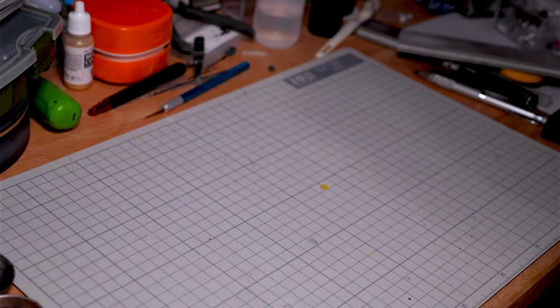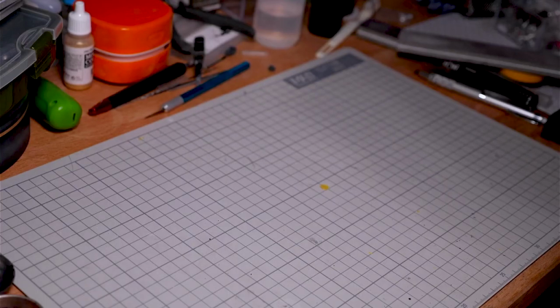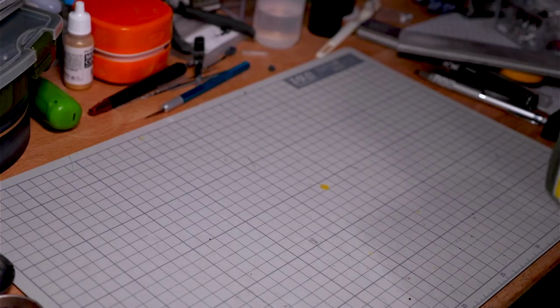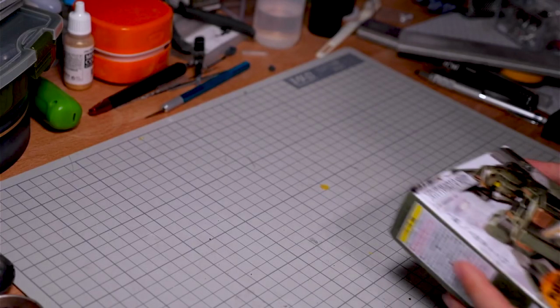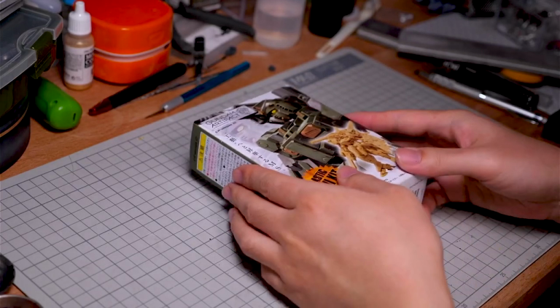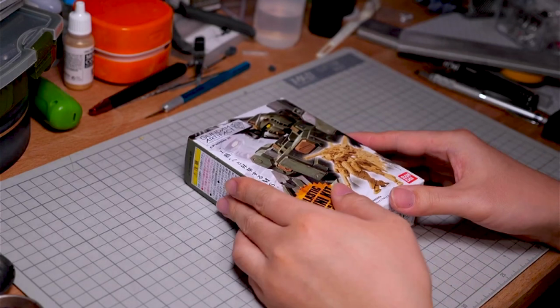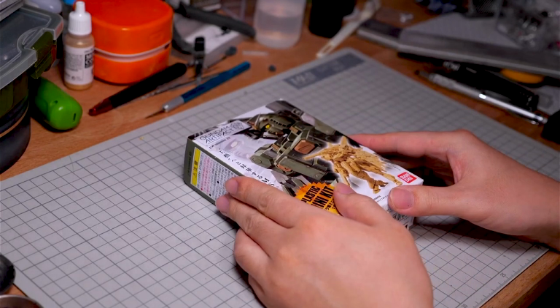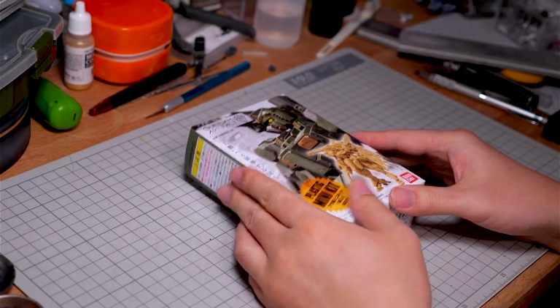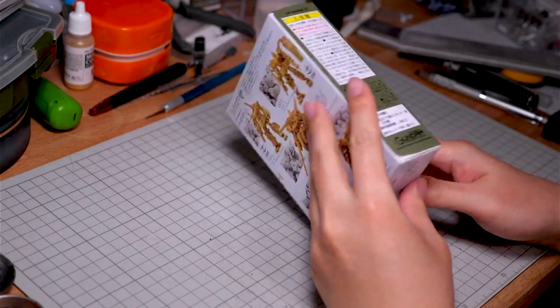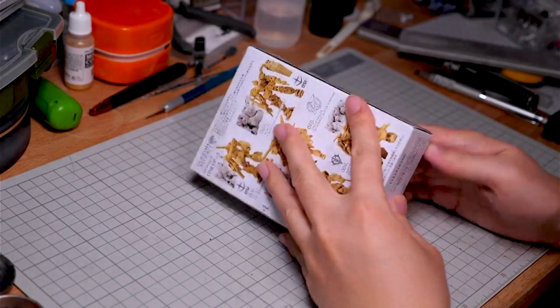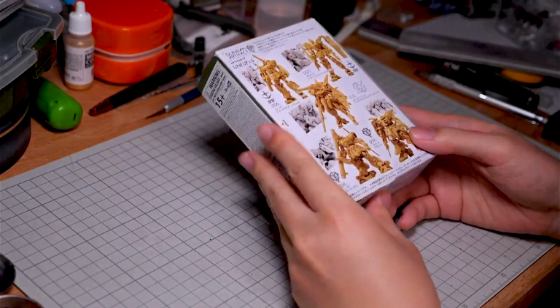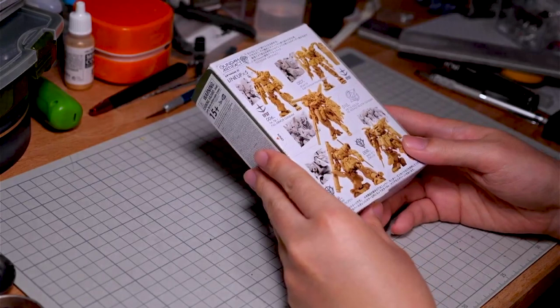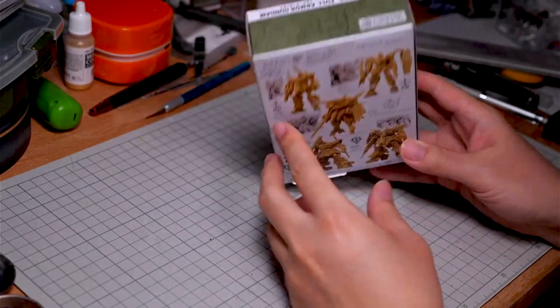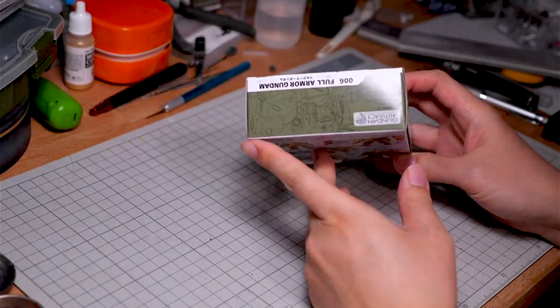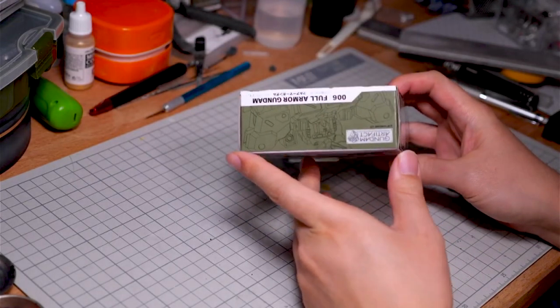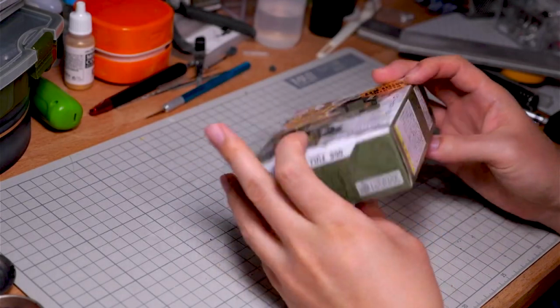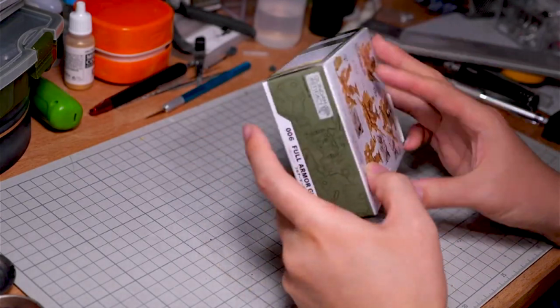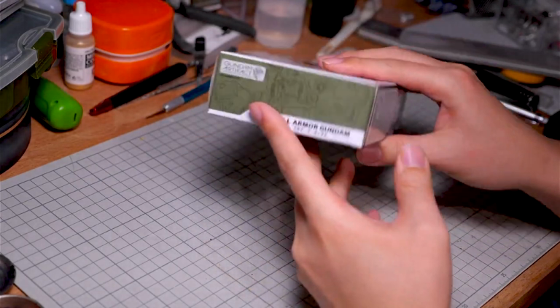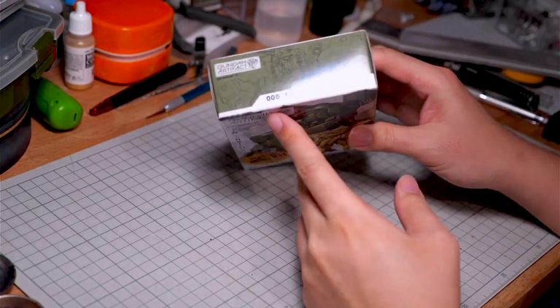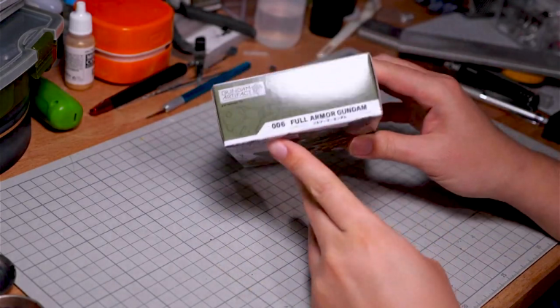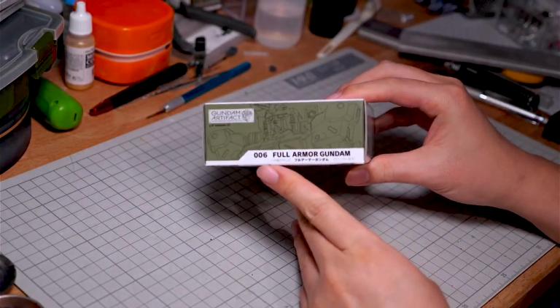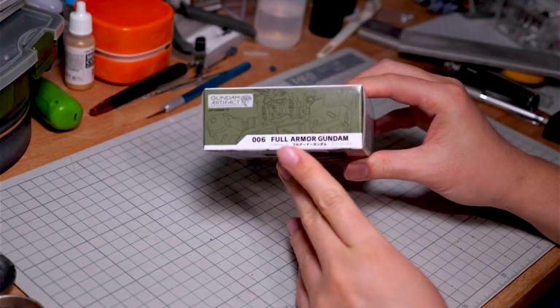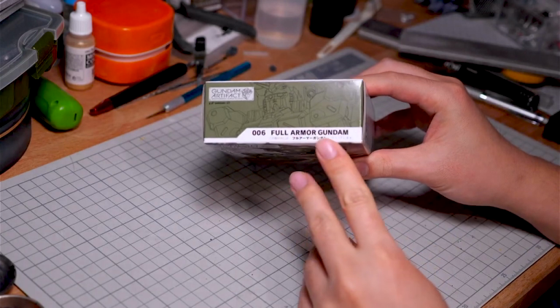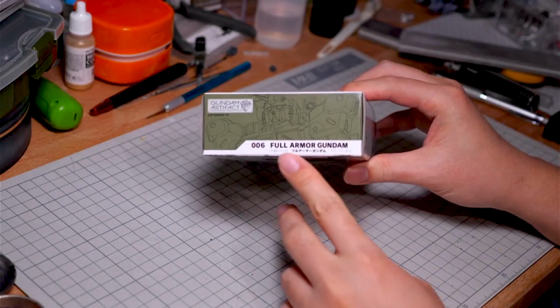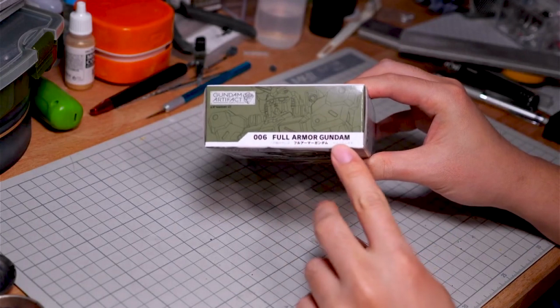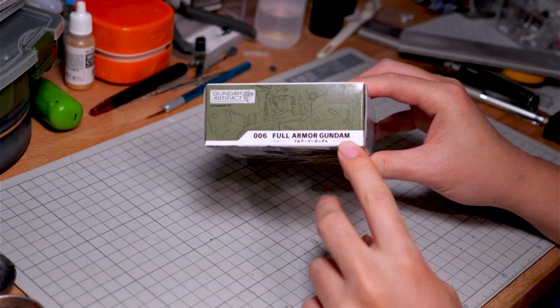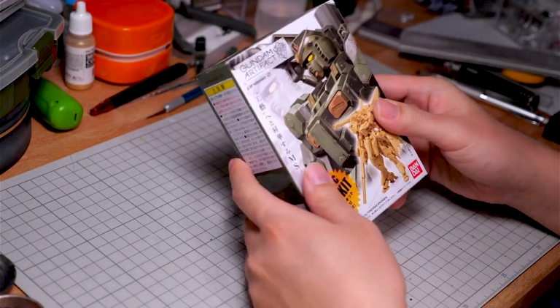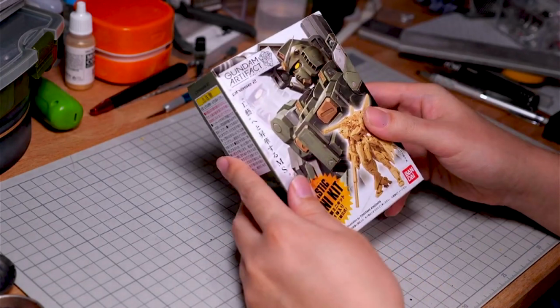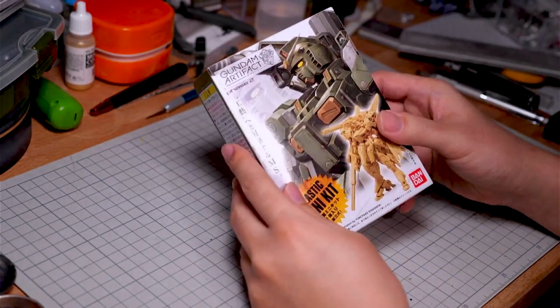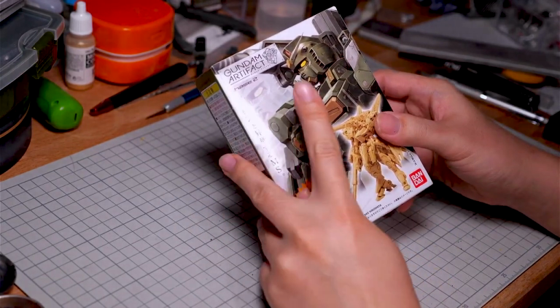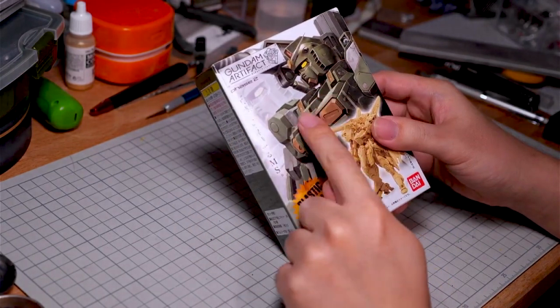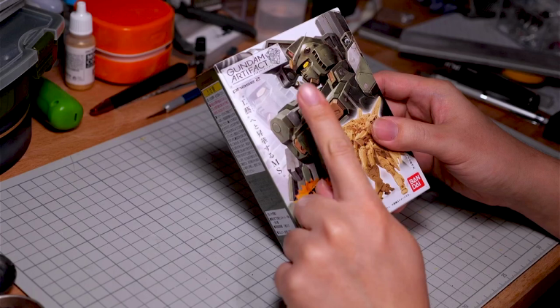I've had some of these artifact kits lying around for a while now, and I've just never really had the courage to actually finish one. But since I'm having more of you guys watching these videos now, I gotta kick the content up a notch. So here it is — the full armor Gundam from the second artifact drop.